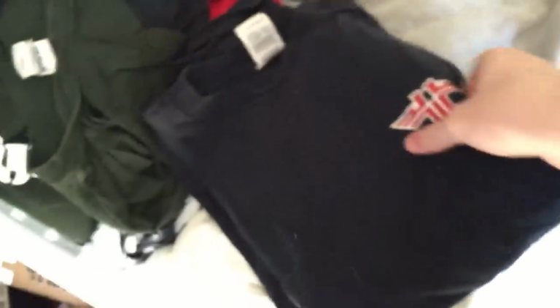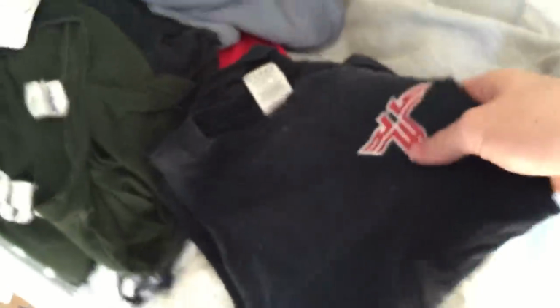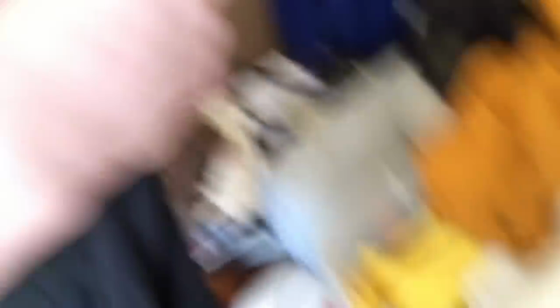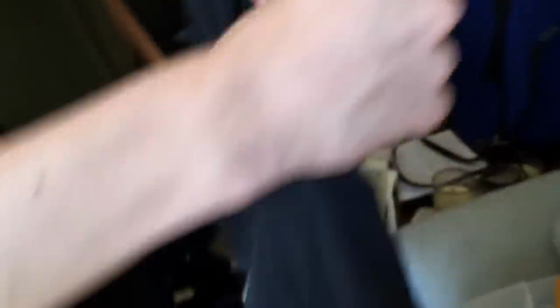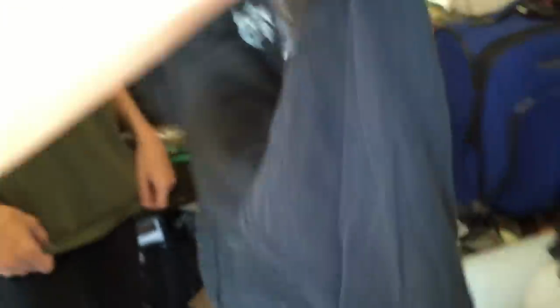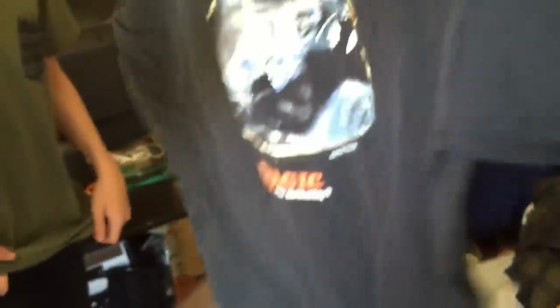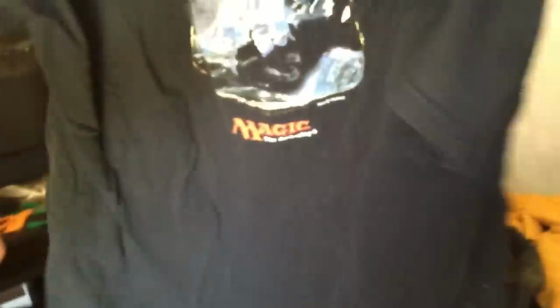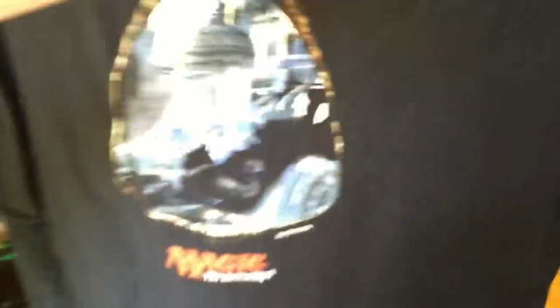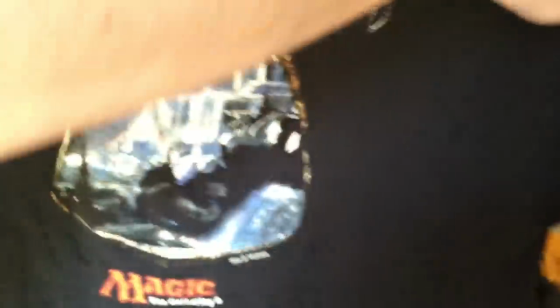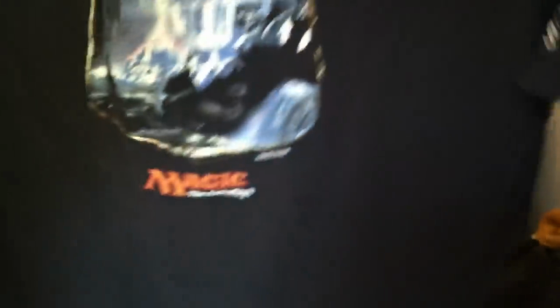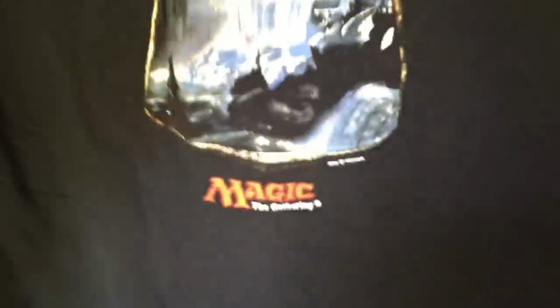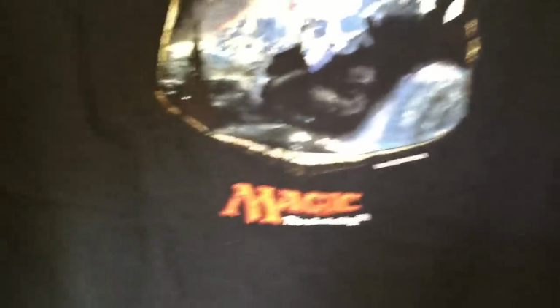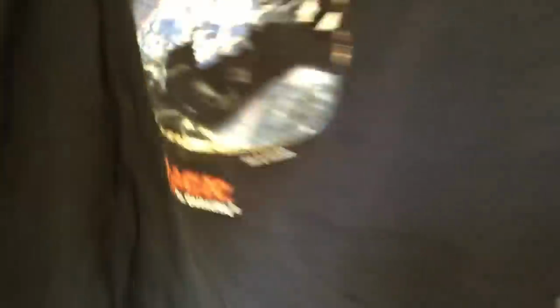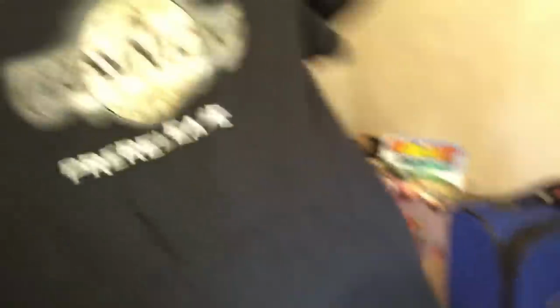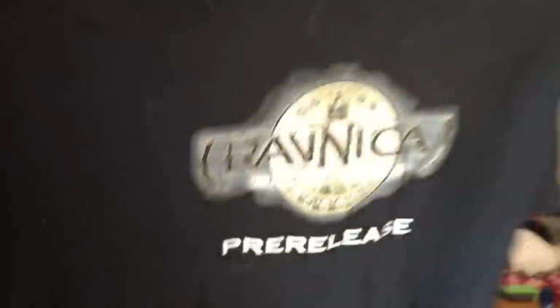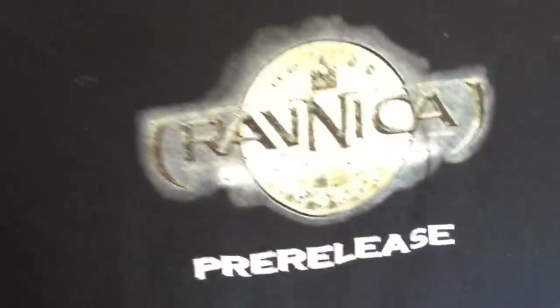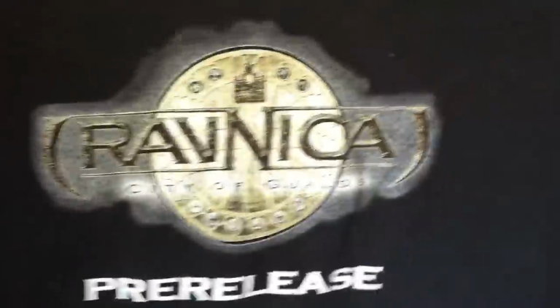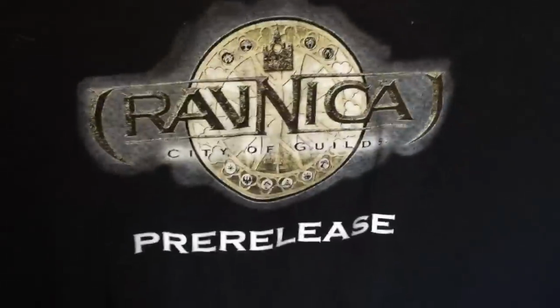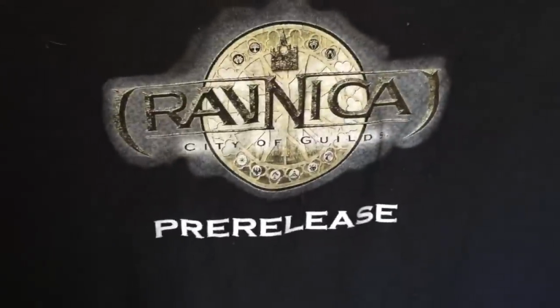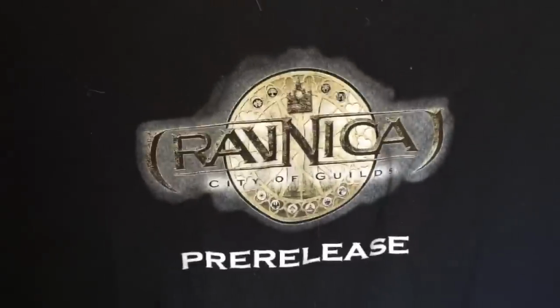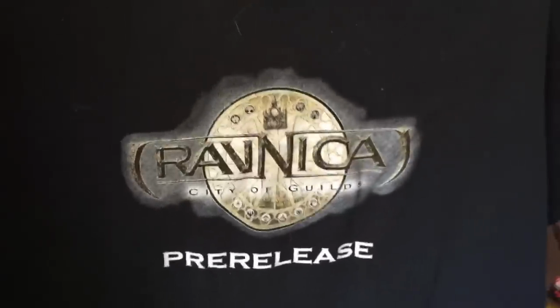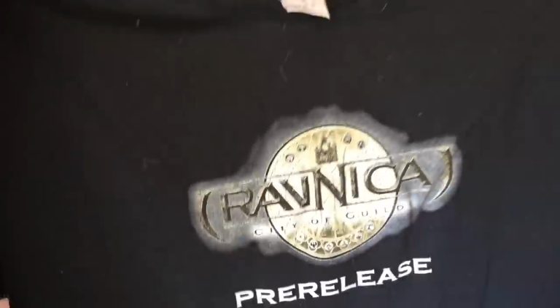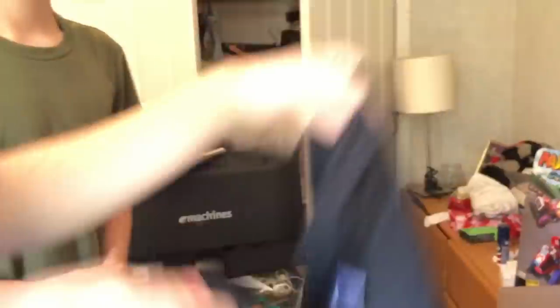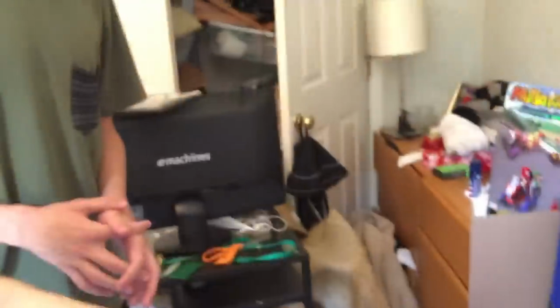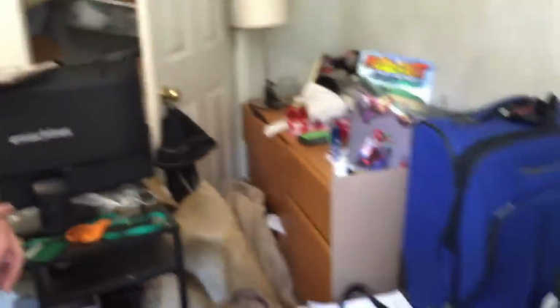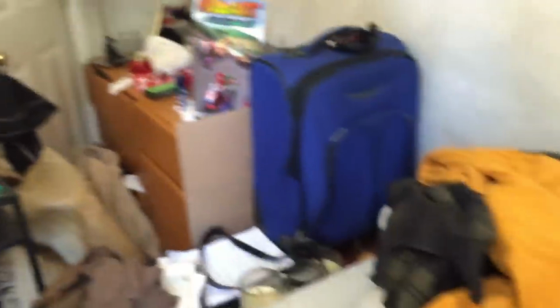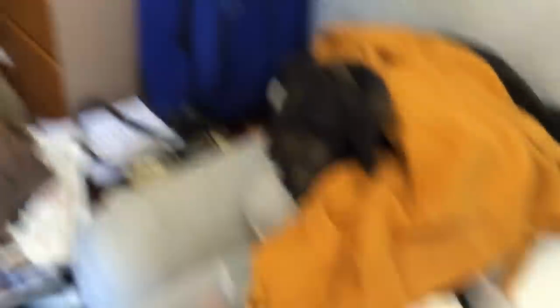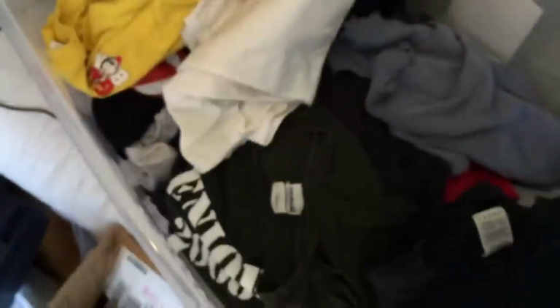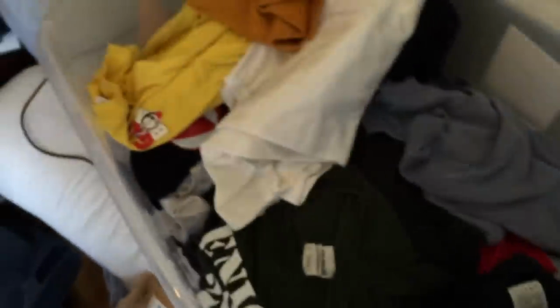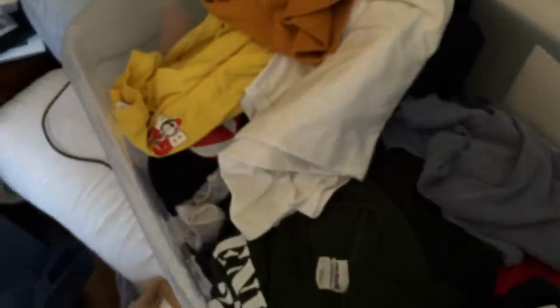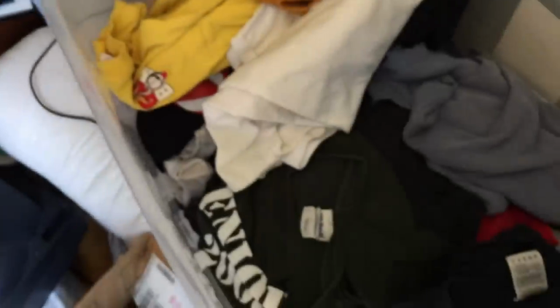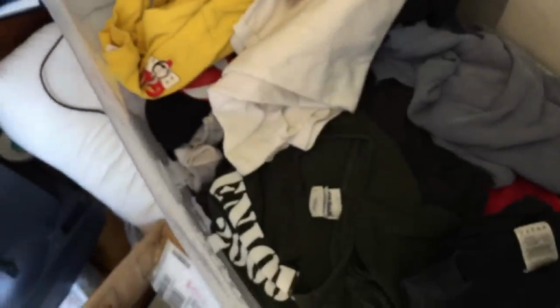That's a classic — Ravnica pre-release t-shirt. I don't think they do that anymore. I don't think you can get shirts at pre-releases now. It was a very different time way back when.